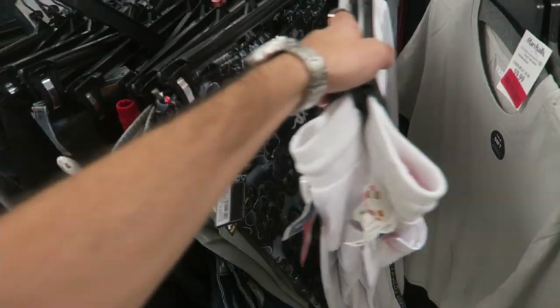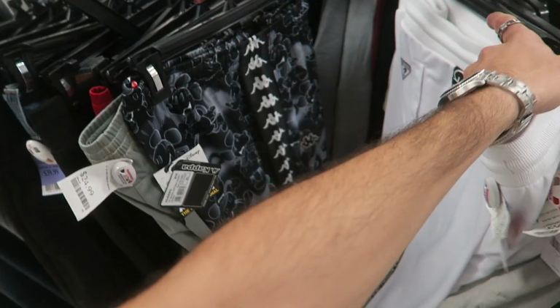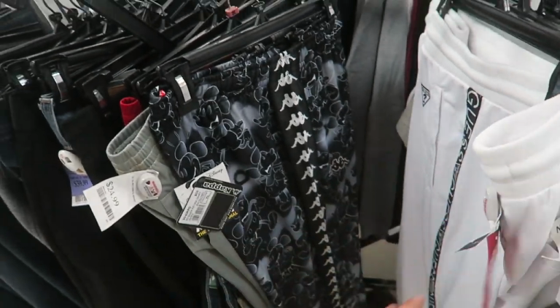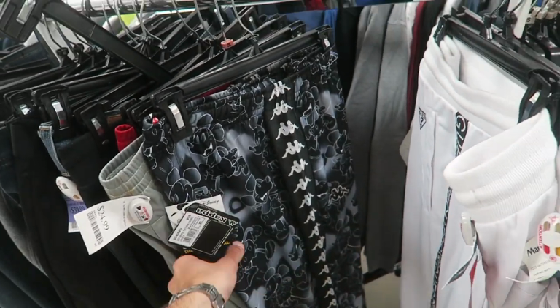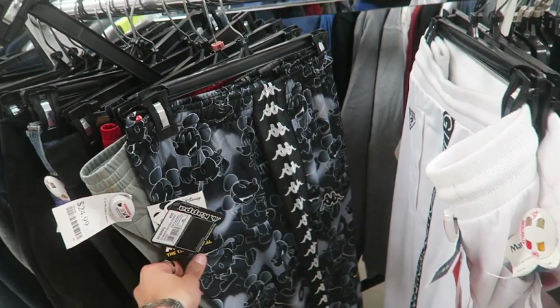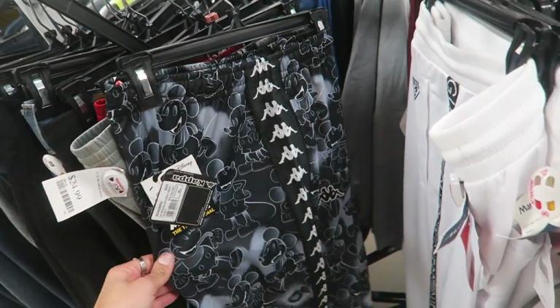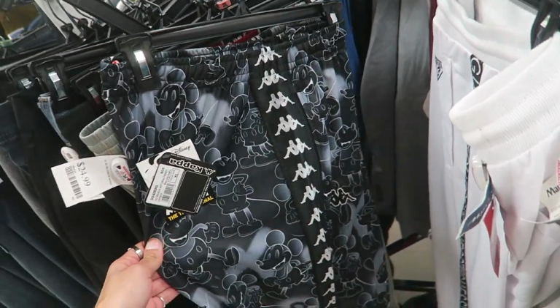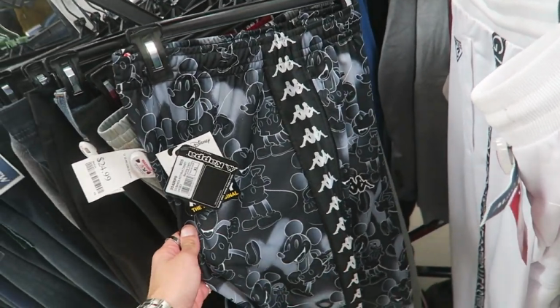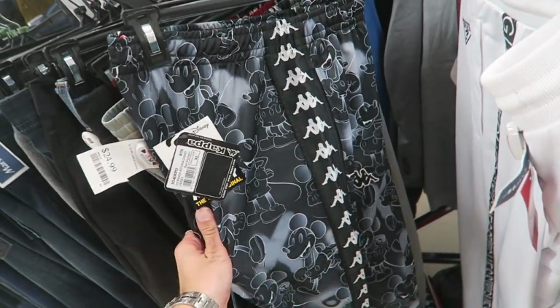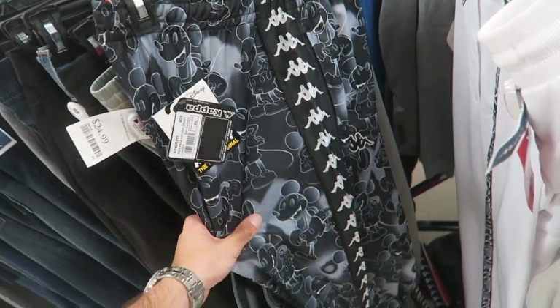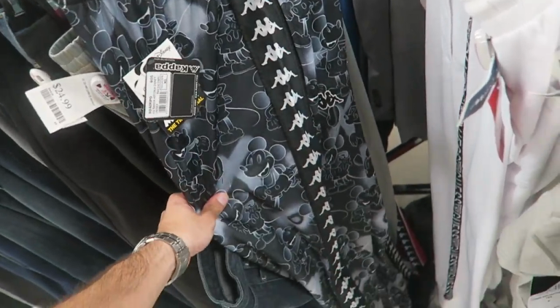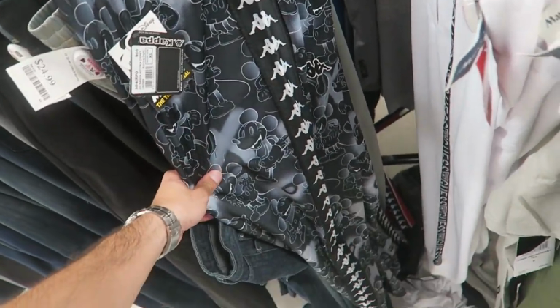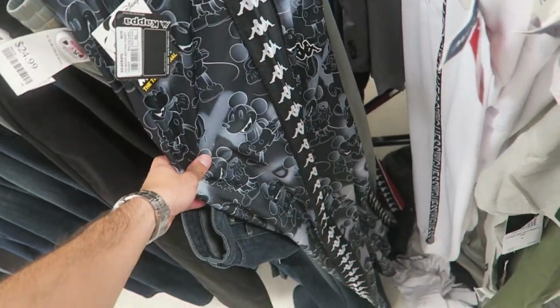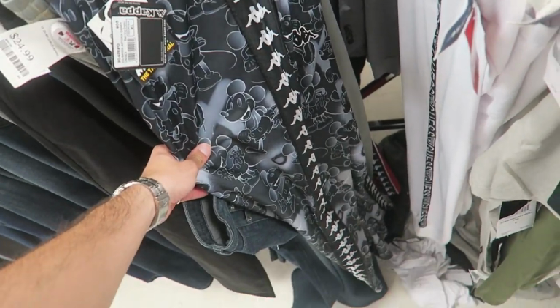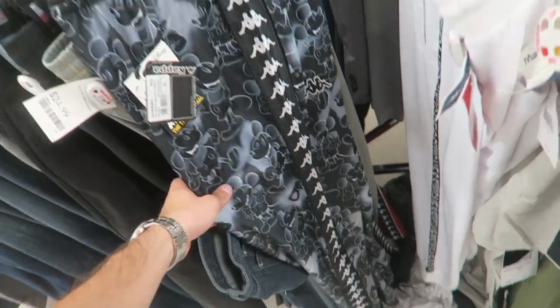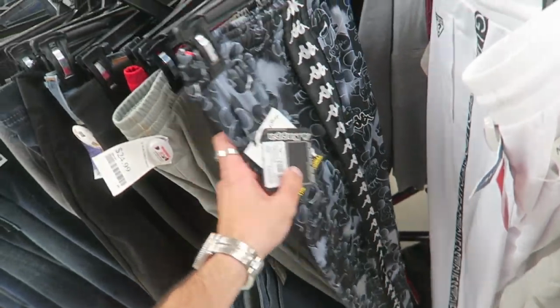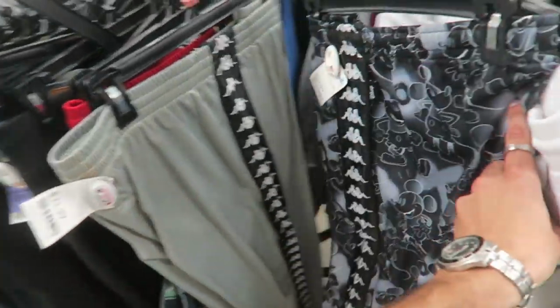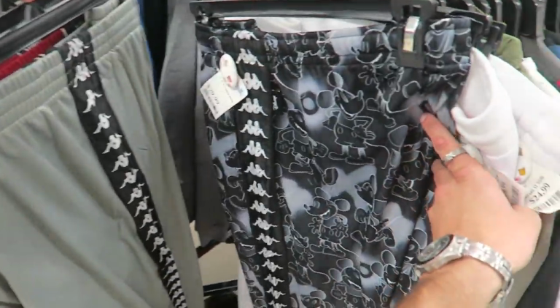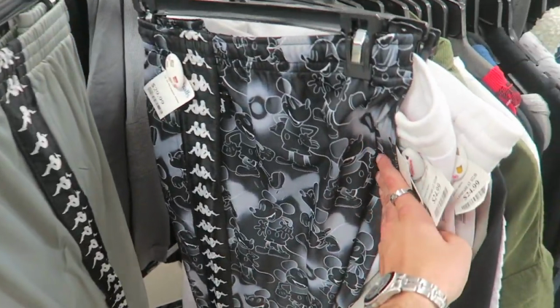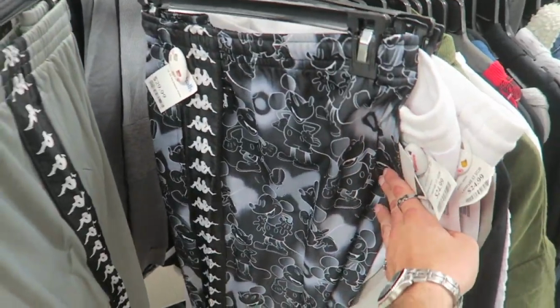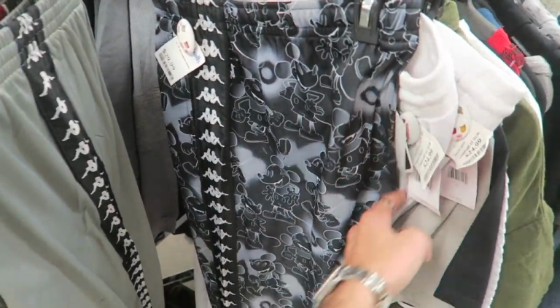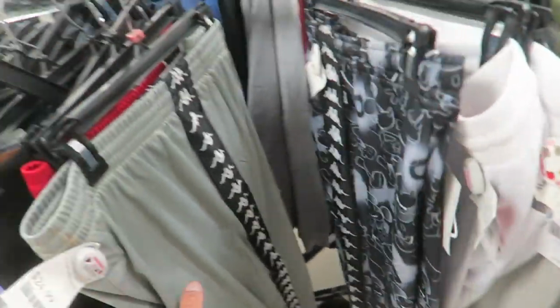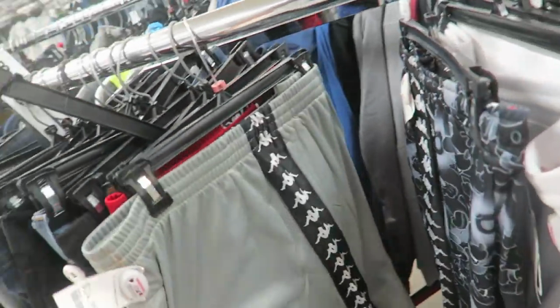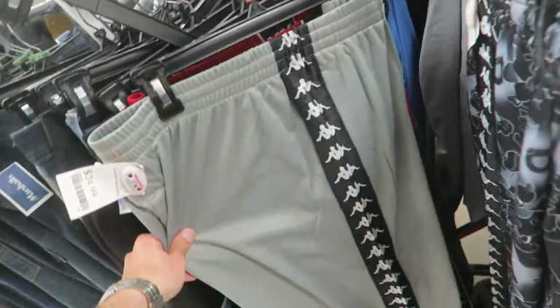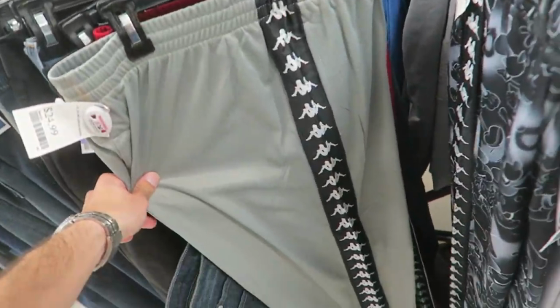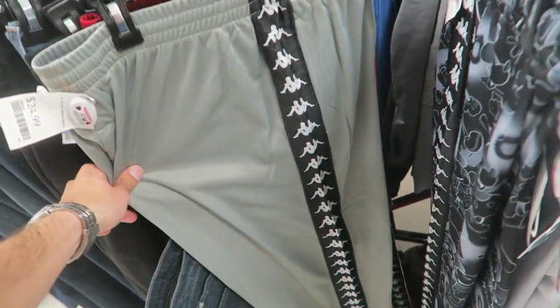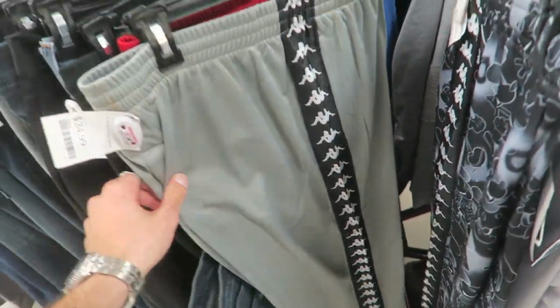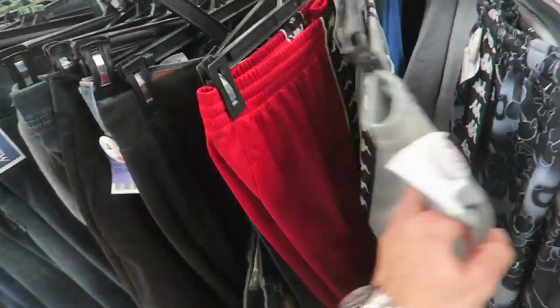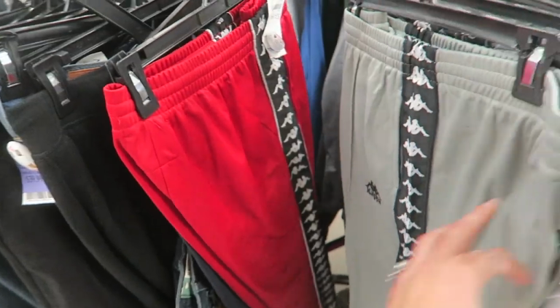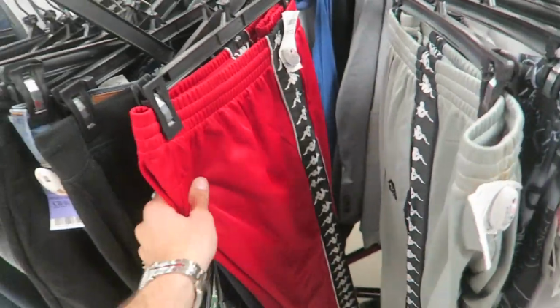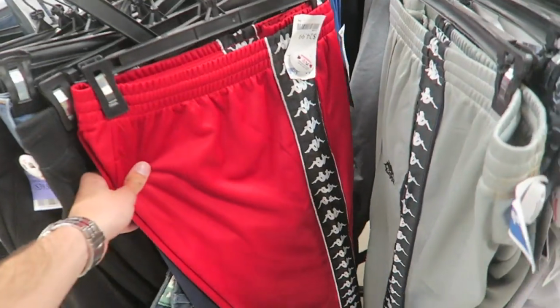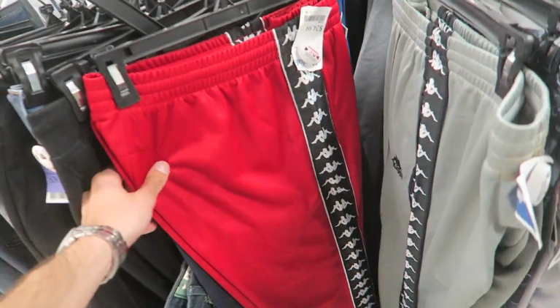Just came up on more Kappa — look how crazy this is: a Kappa collab with Disney. It's a size XL; if it was my size I would cop in a heartbeat. I just posted on my Instagram — if any of you guys want me to proxy it, let me know. They have red ones also.